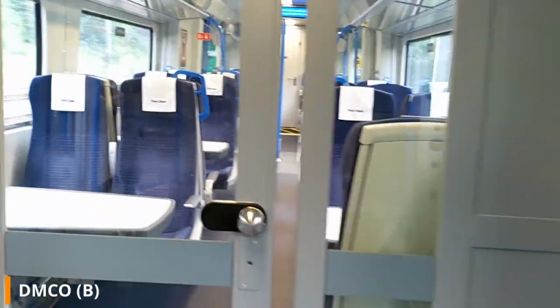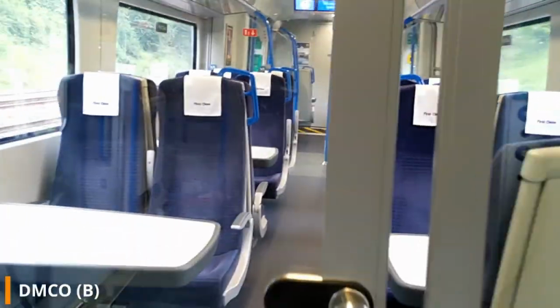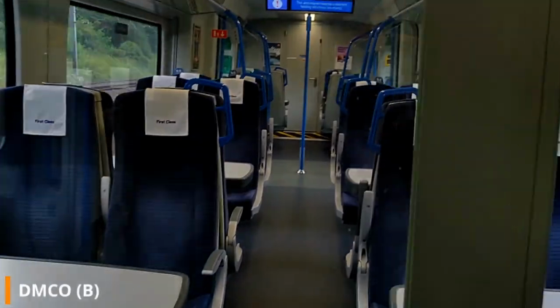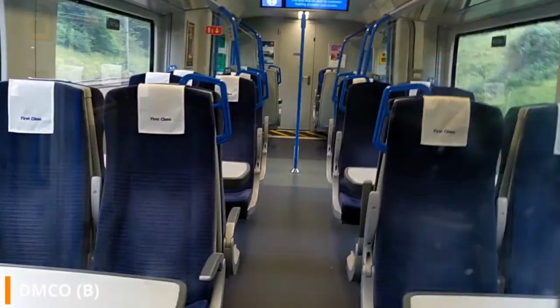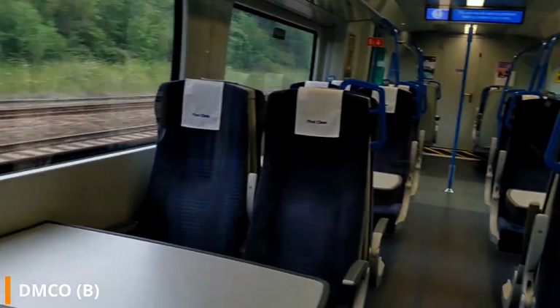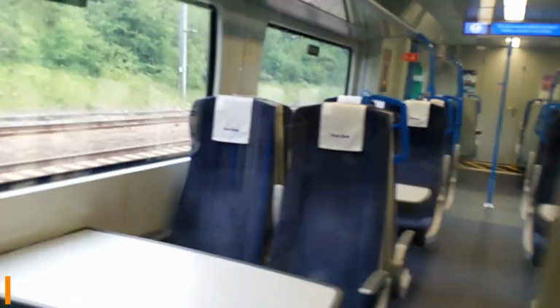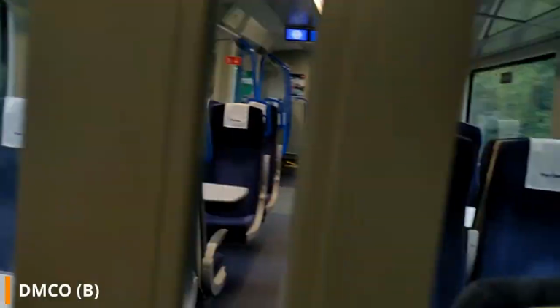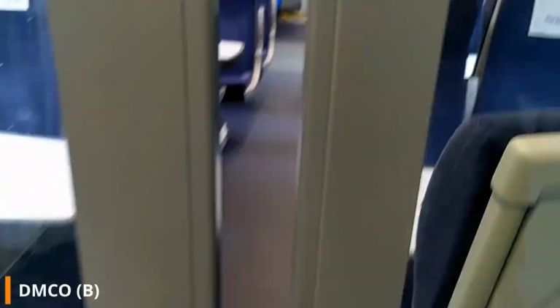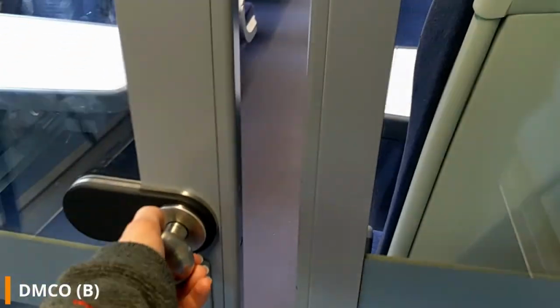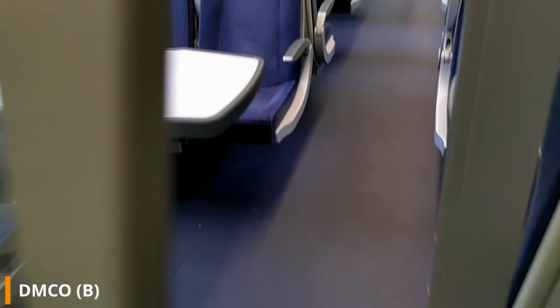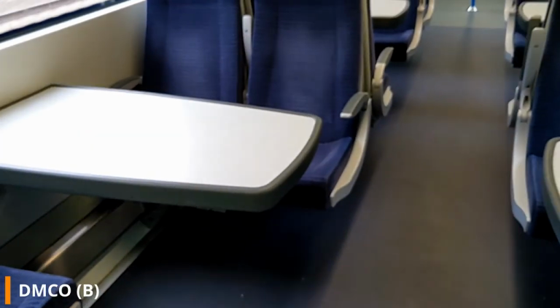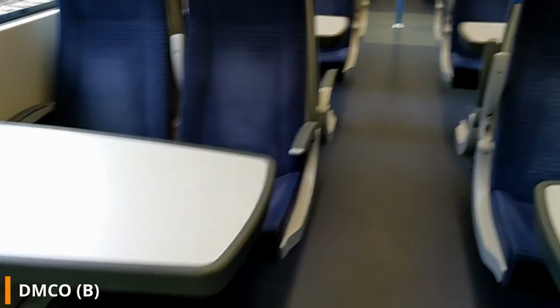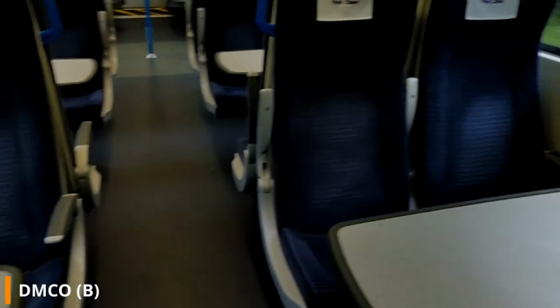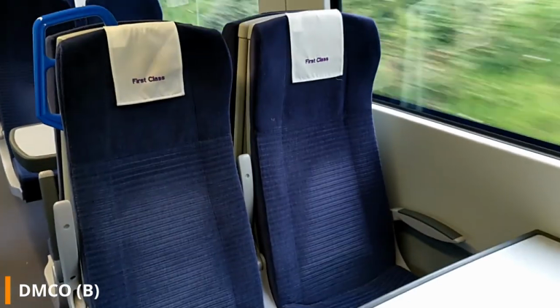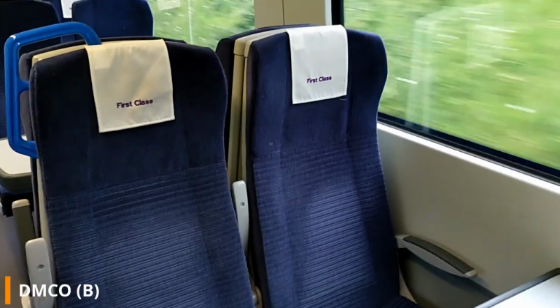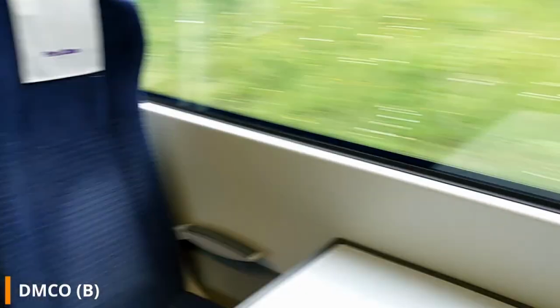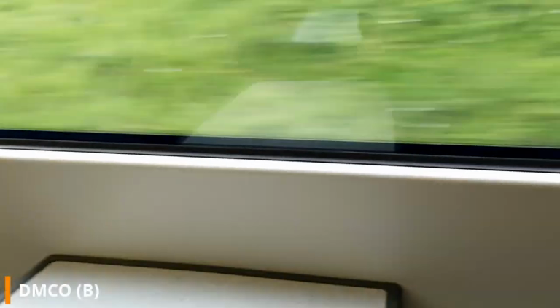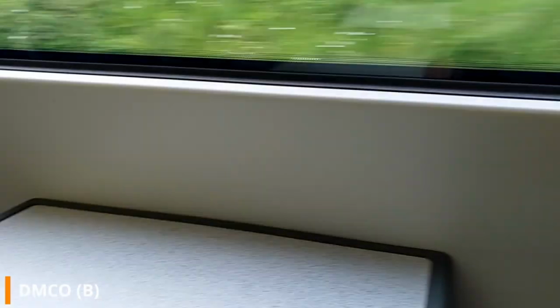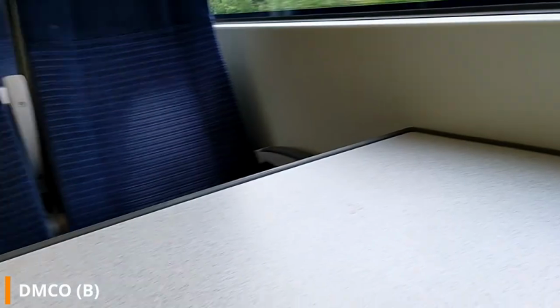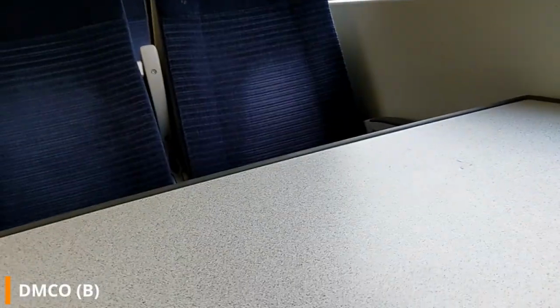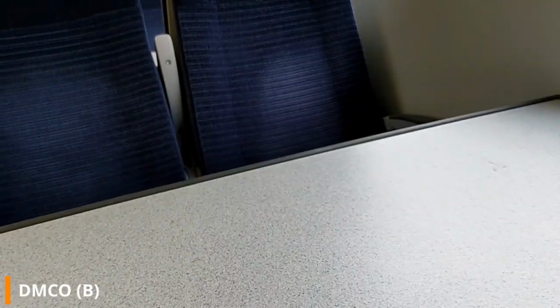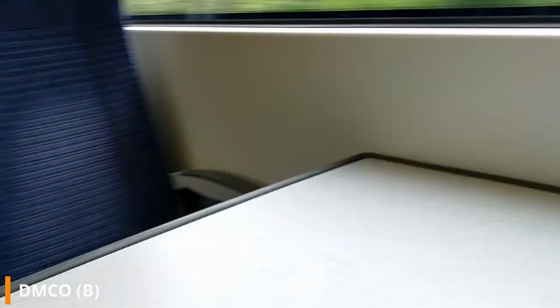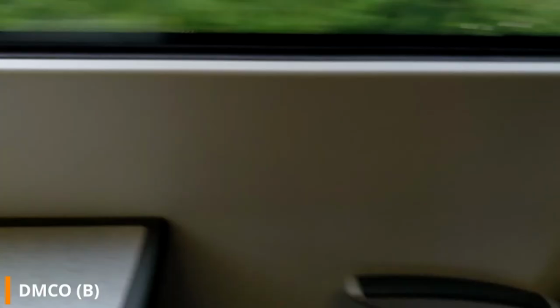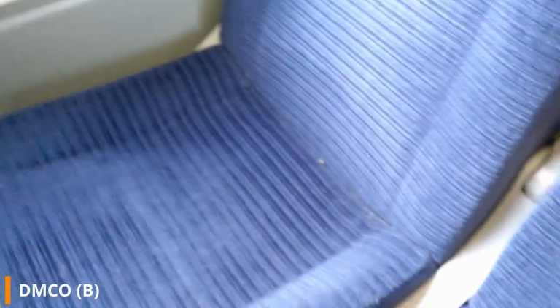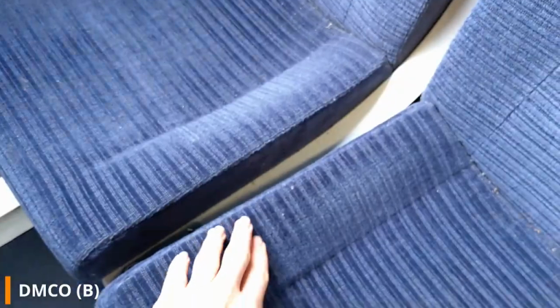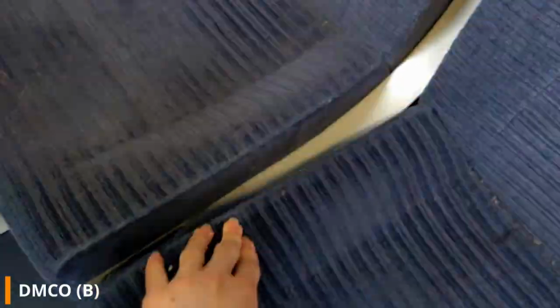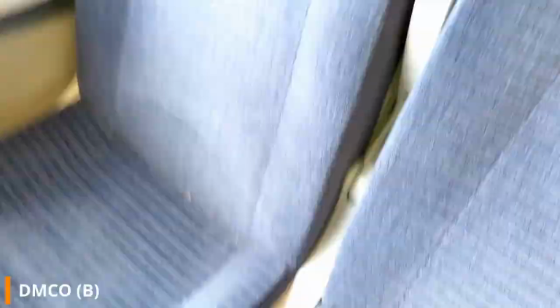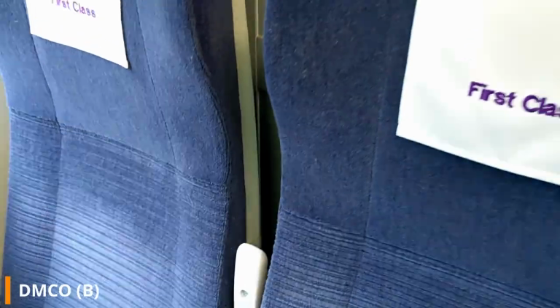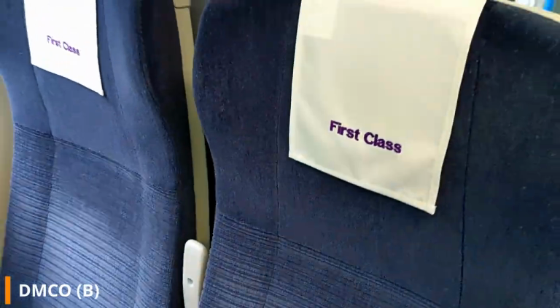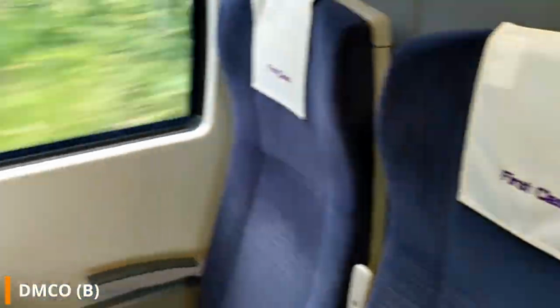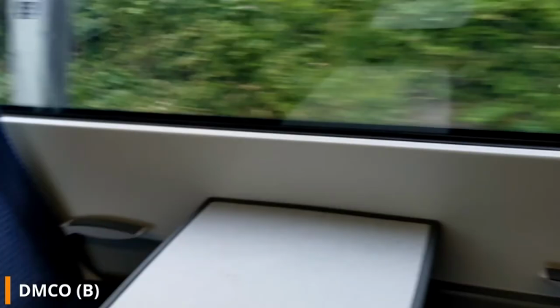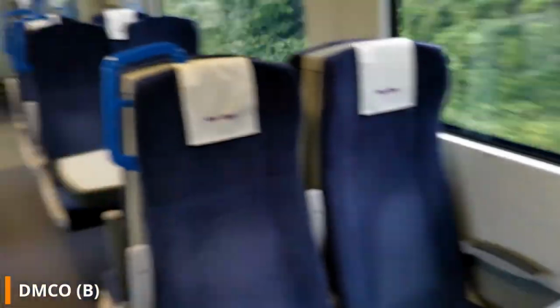This is the first class section at the back of the train. On most services you will find the rear first class section to be declassified, which means standard class ticket holders can make use of the area and enjoy larger, more comfortable seats with the added bonuses of charging sockets and tables.